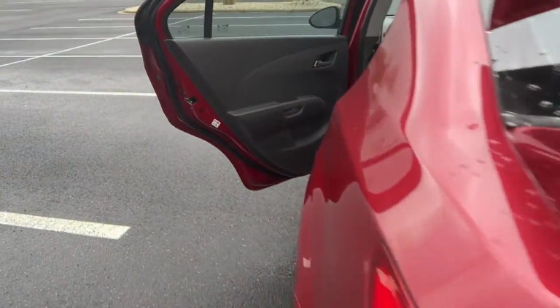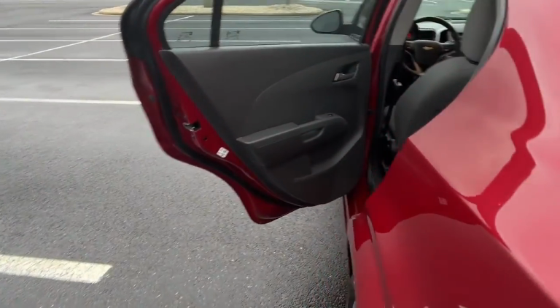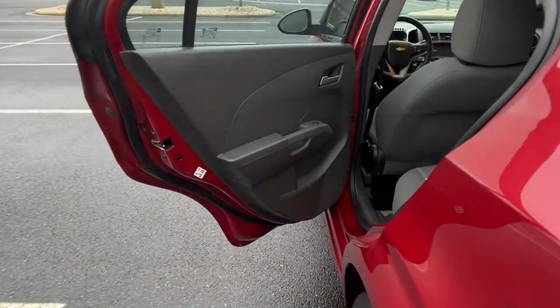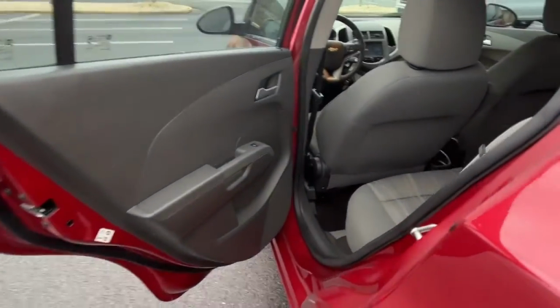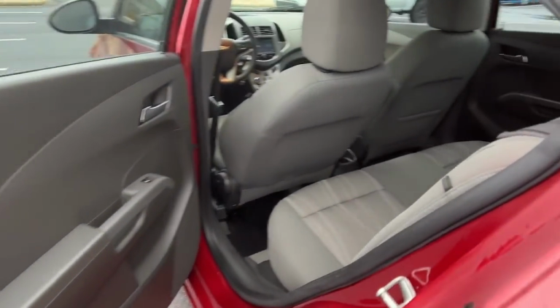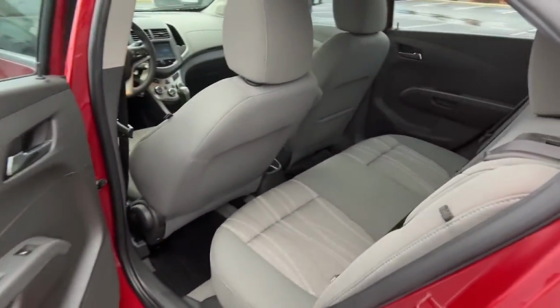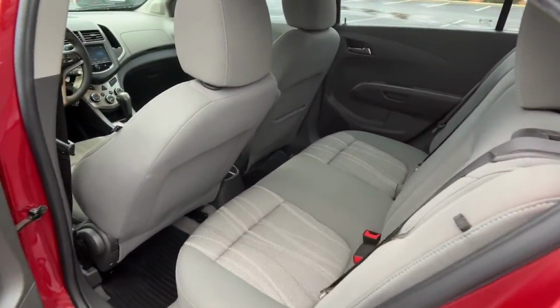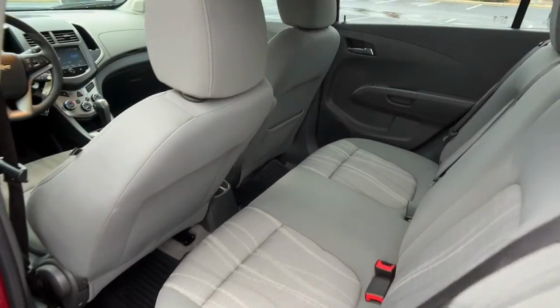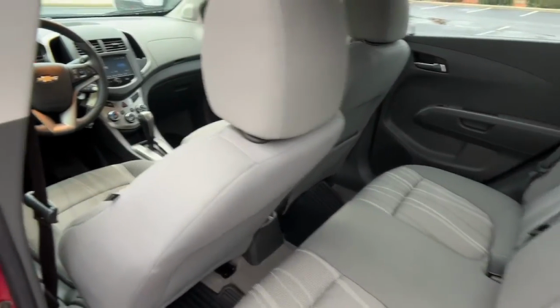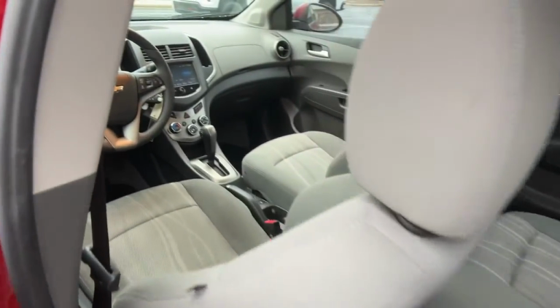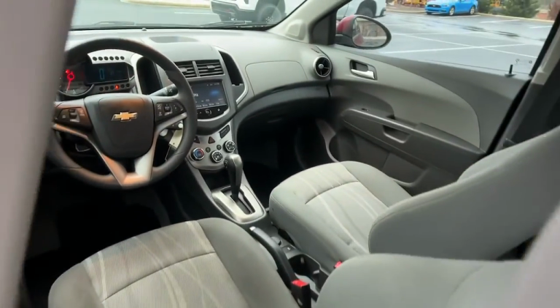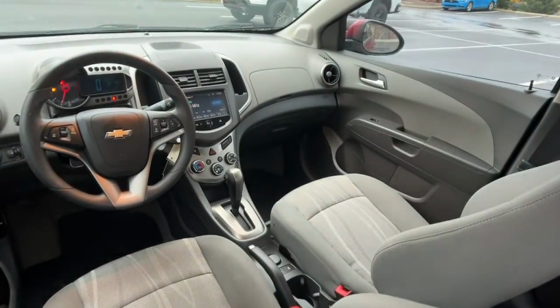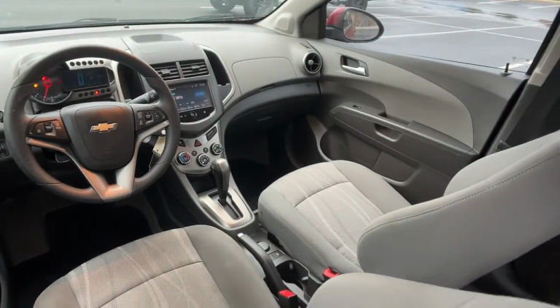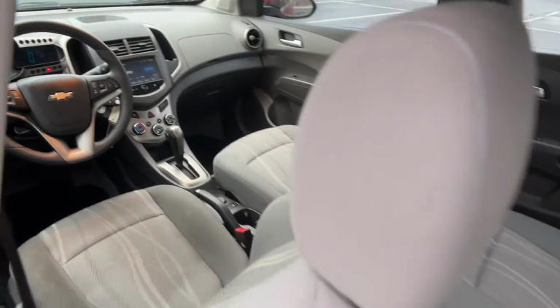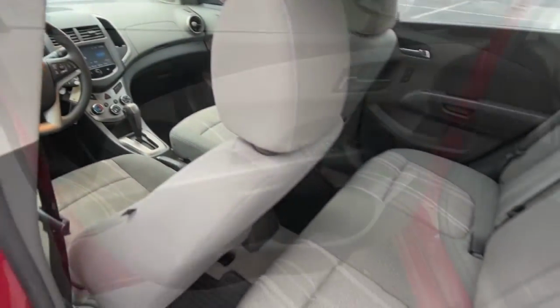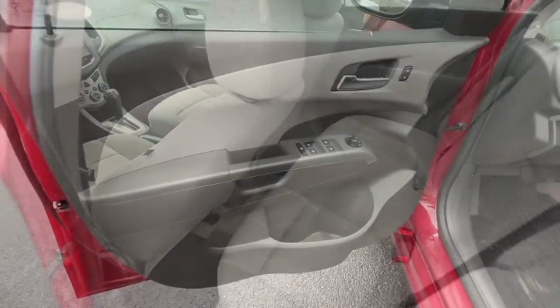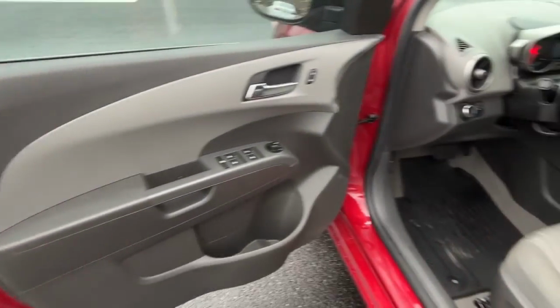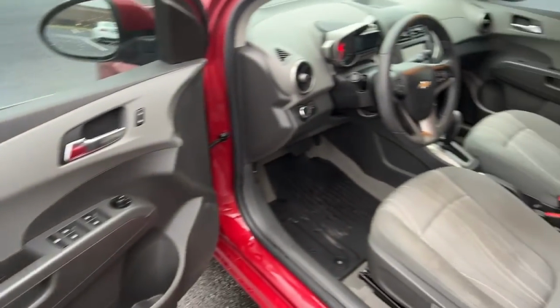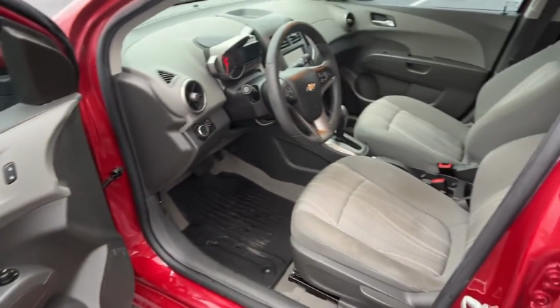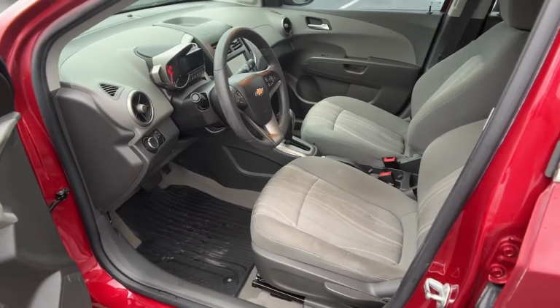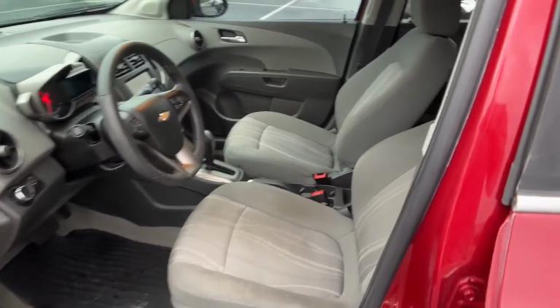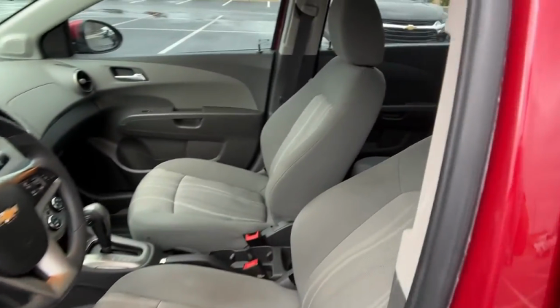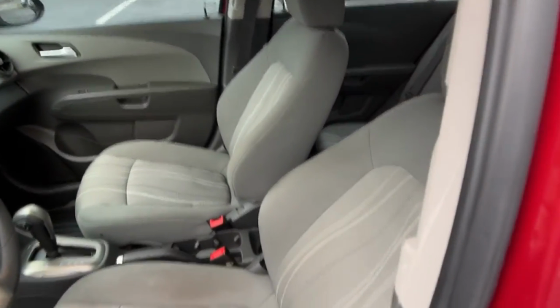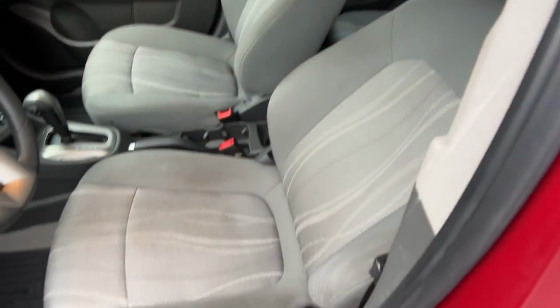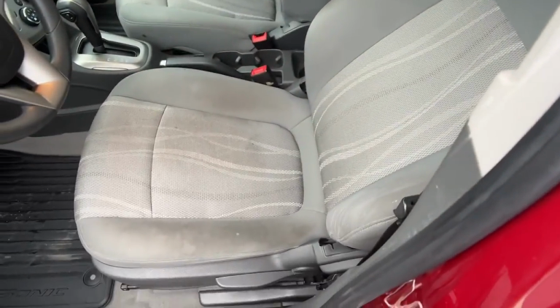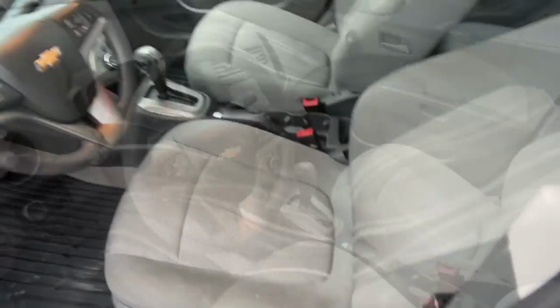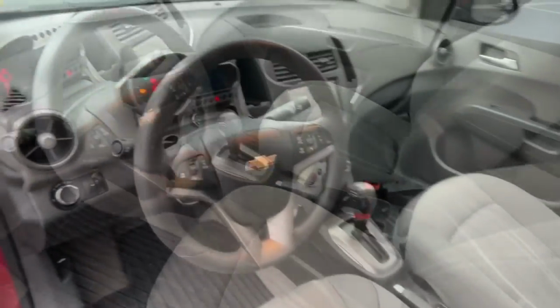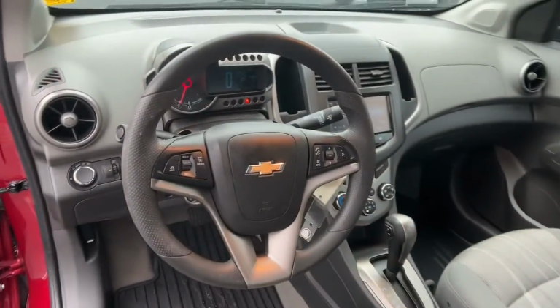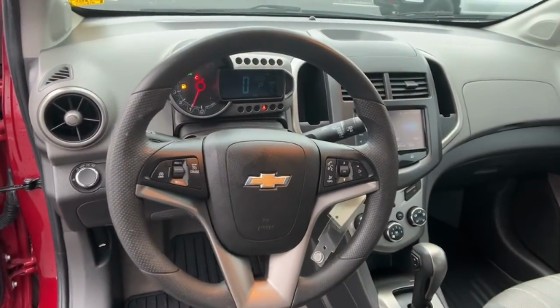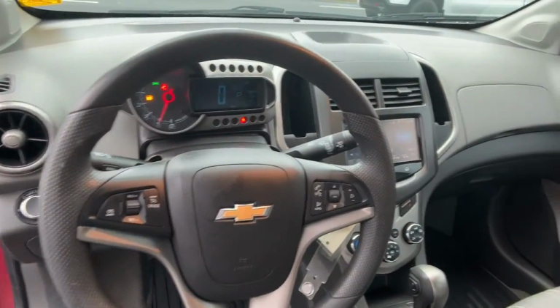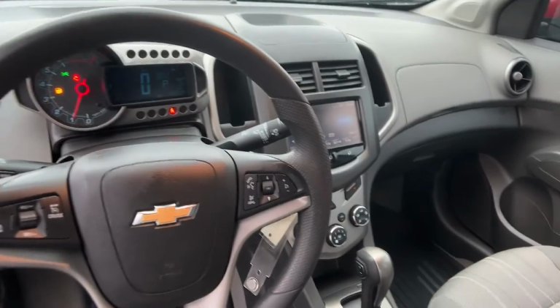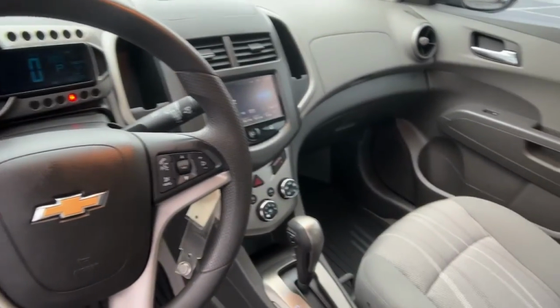Keyless entry, navigation system, satellite radio, four-cylinder engine, heated mirrors, remote engine start, aluminum wheels, steering wheel audio controls, Bluetooth connection, Wi-Fi hotspot.